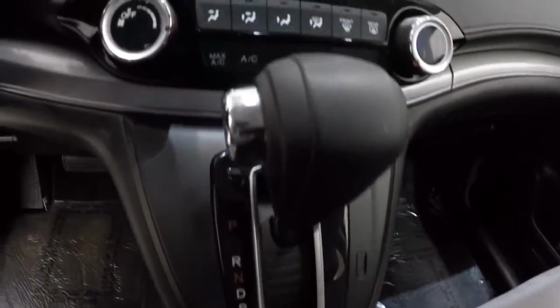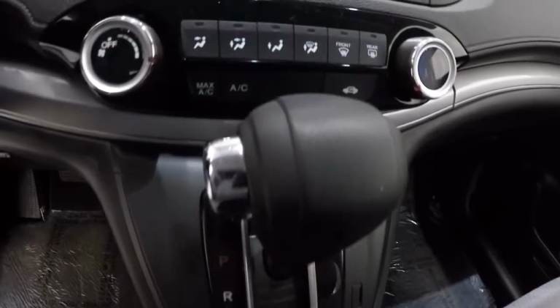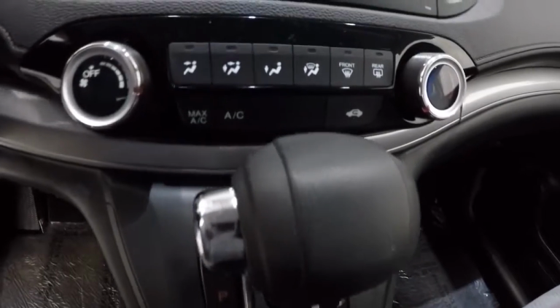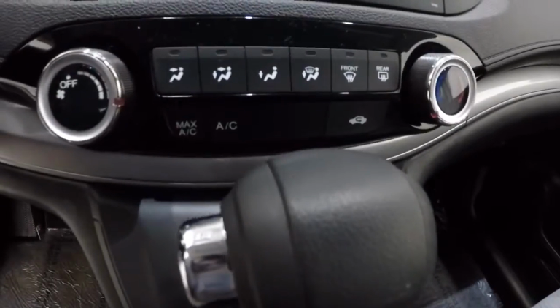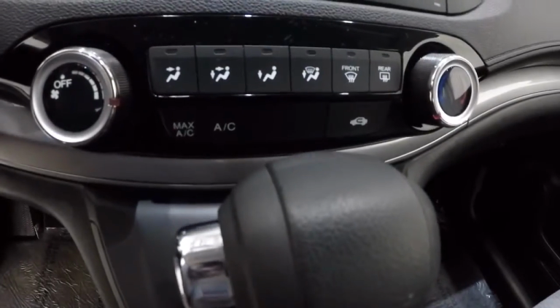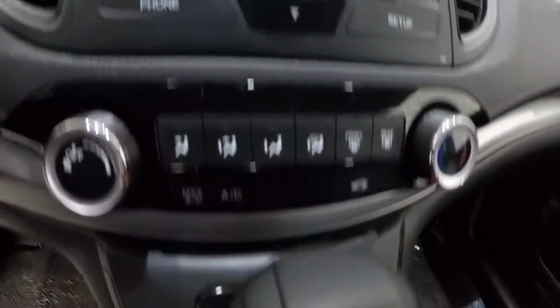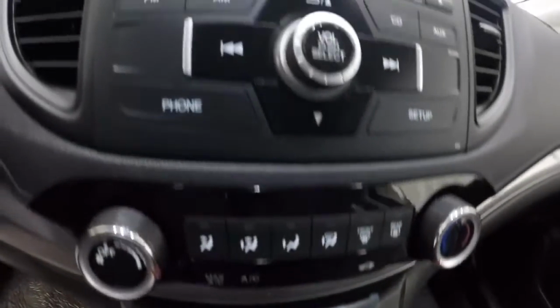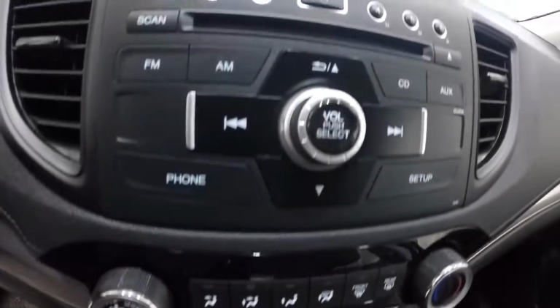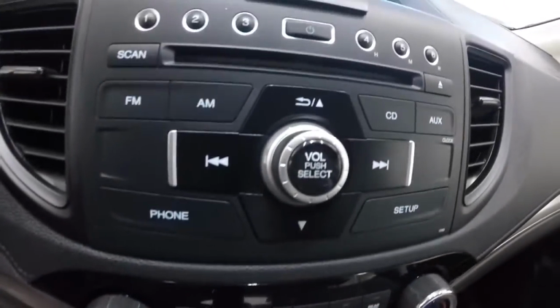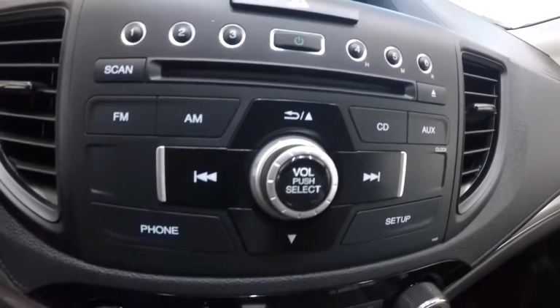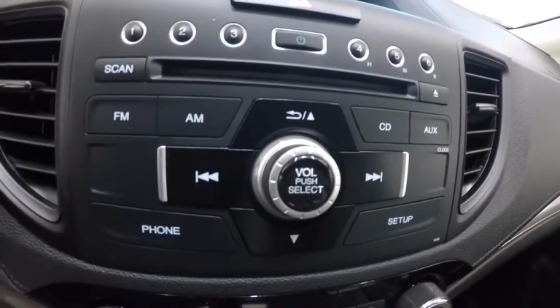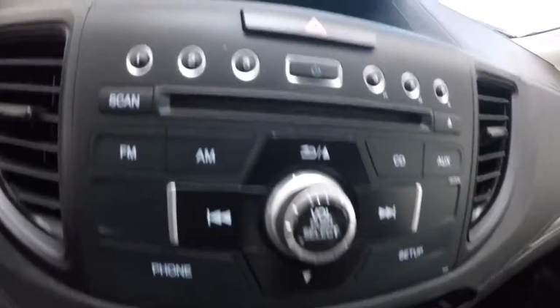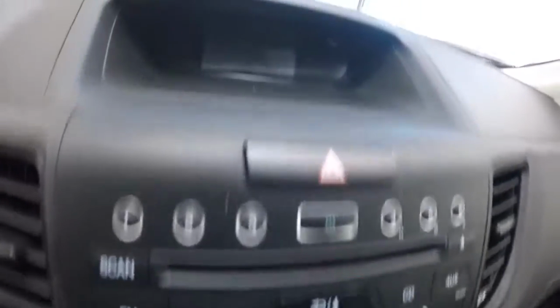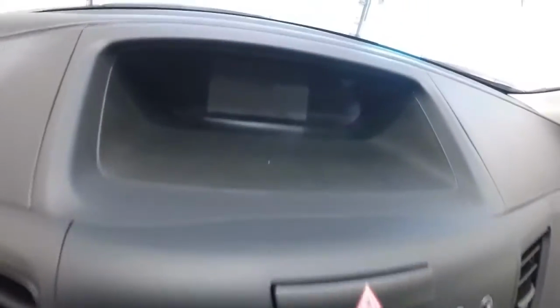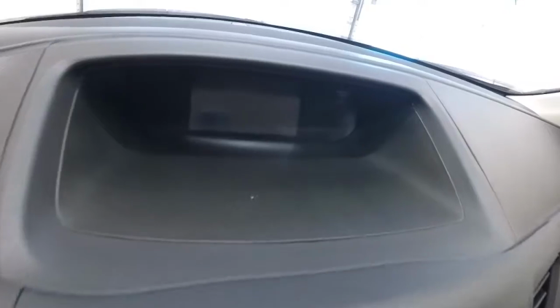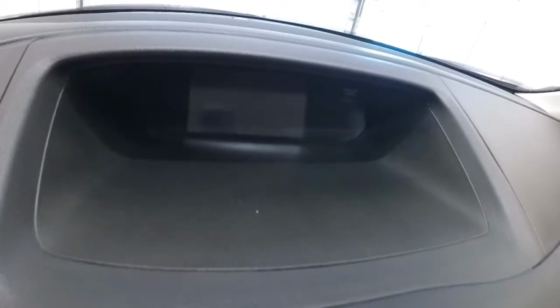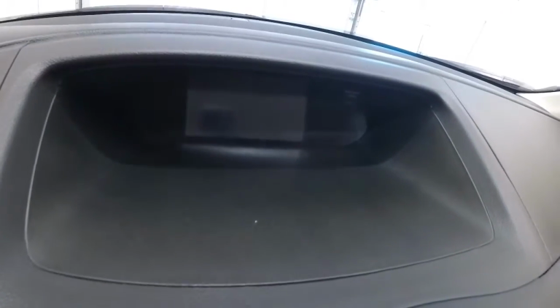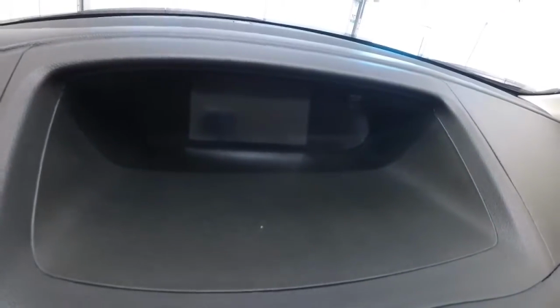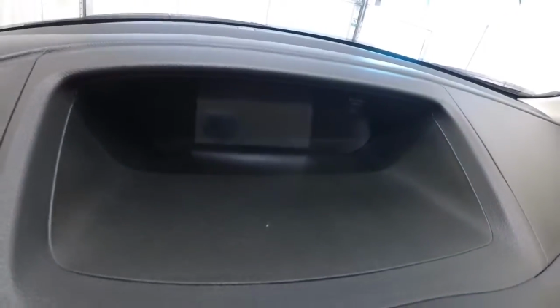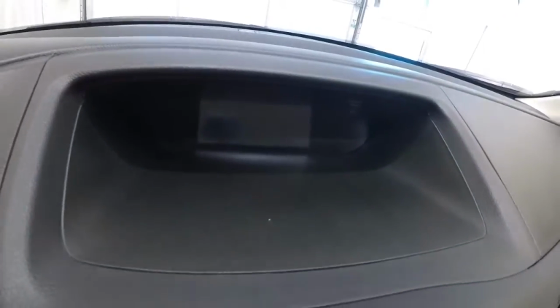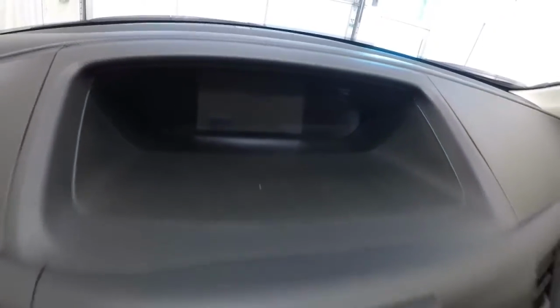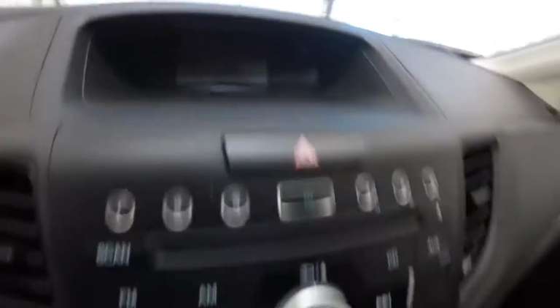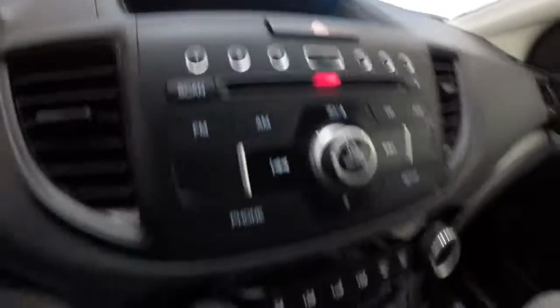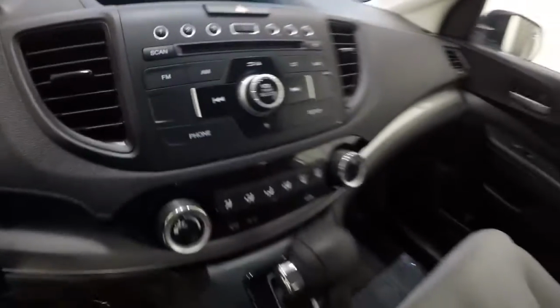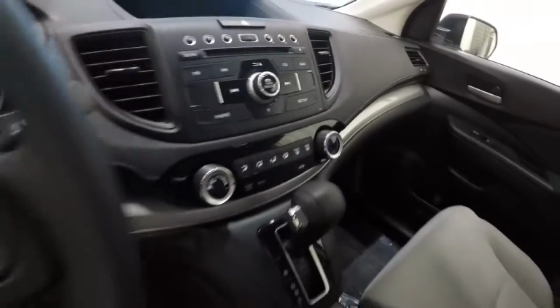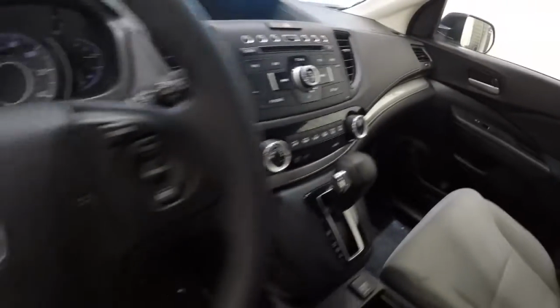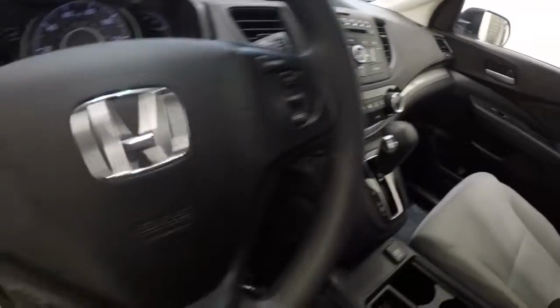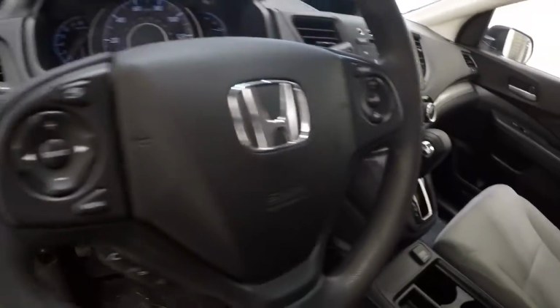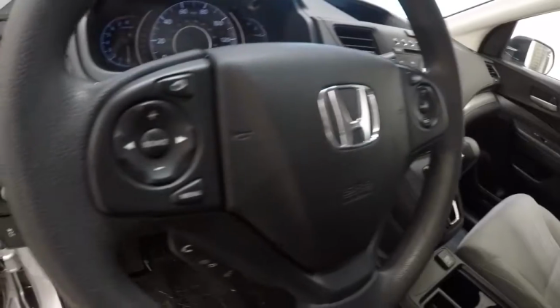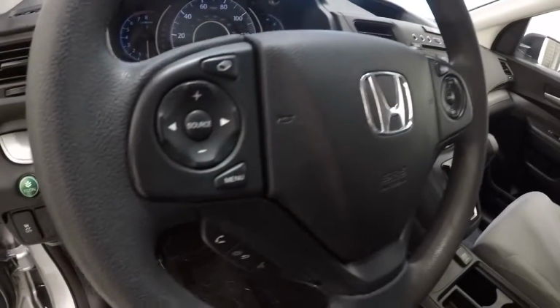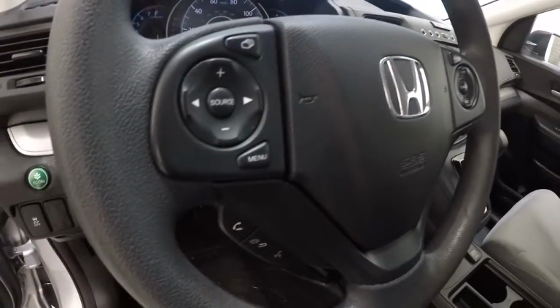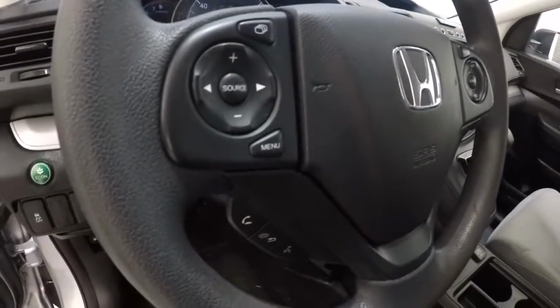It's got your climate control center, AM, FM, CD player, and then your display screen with the backup camera — I'll show you that in a second. It does have steering wheel audio controls and Bluetooth.